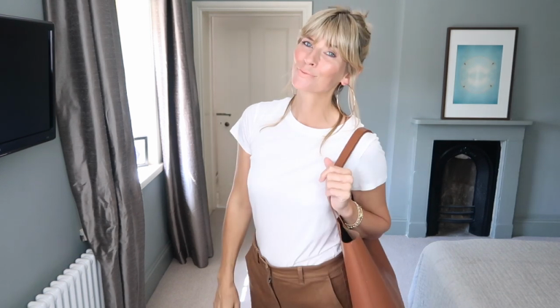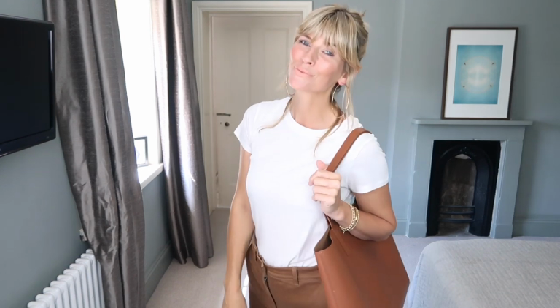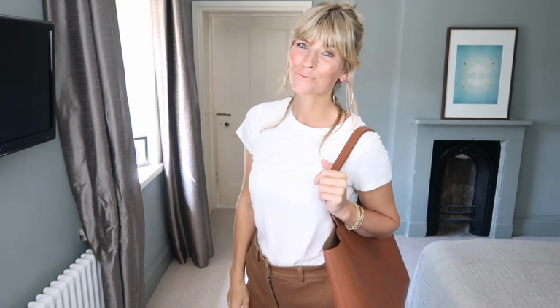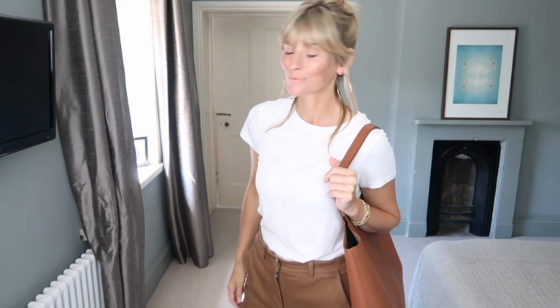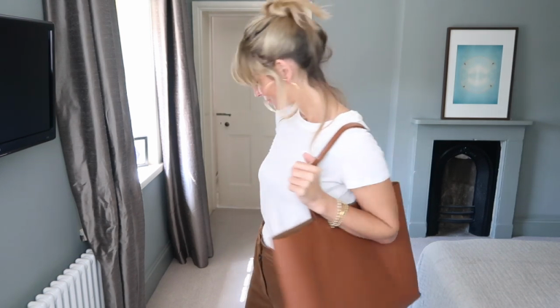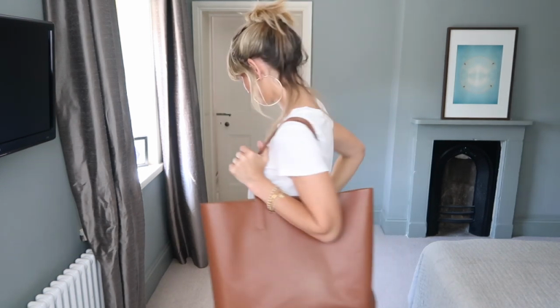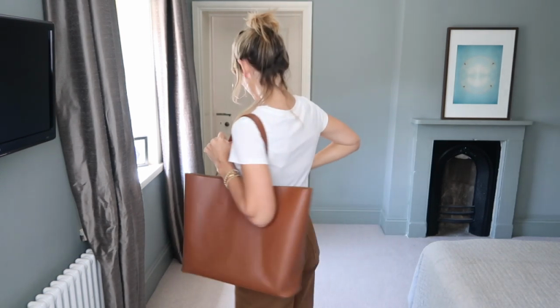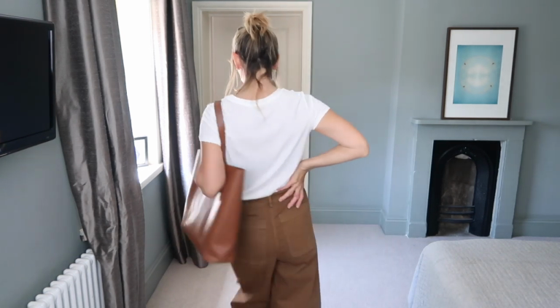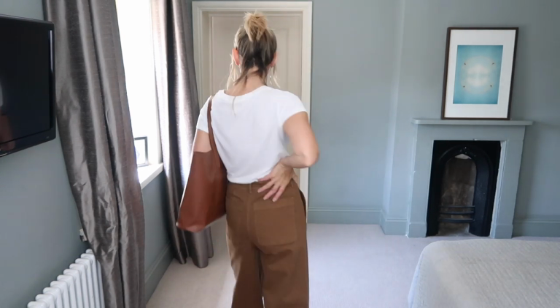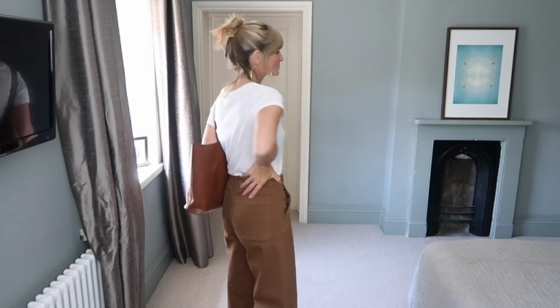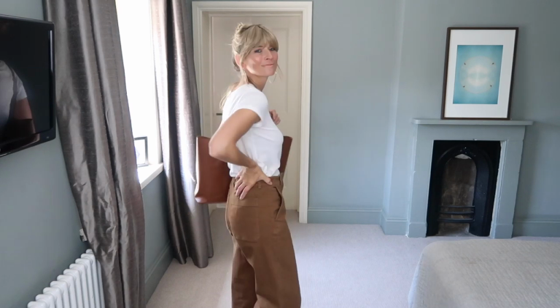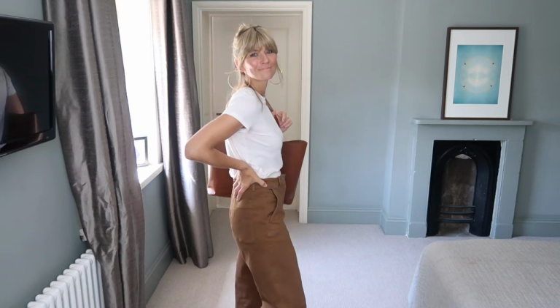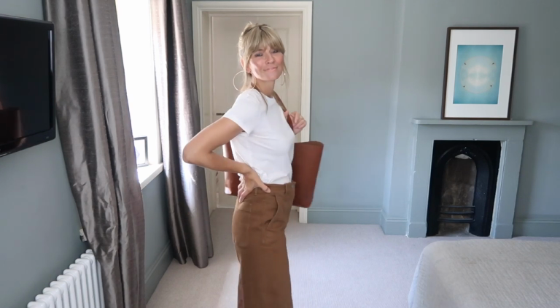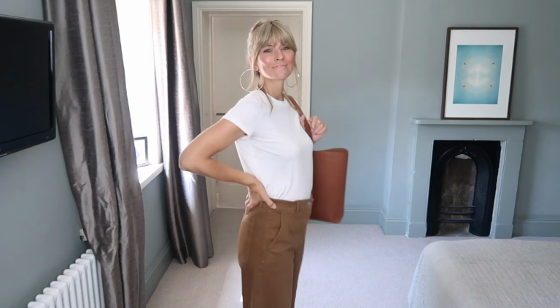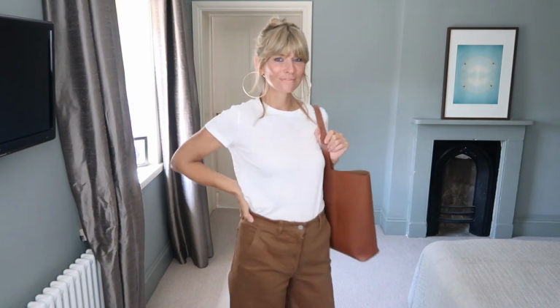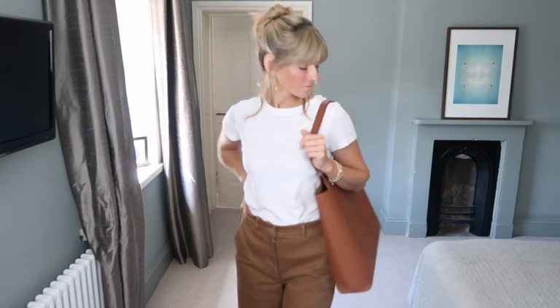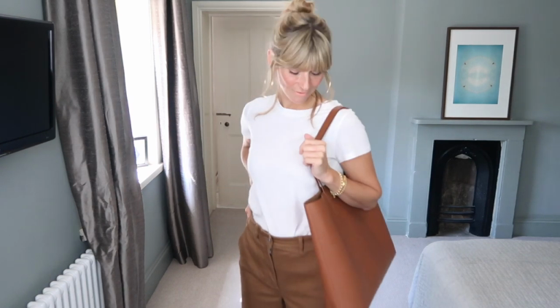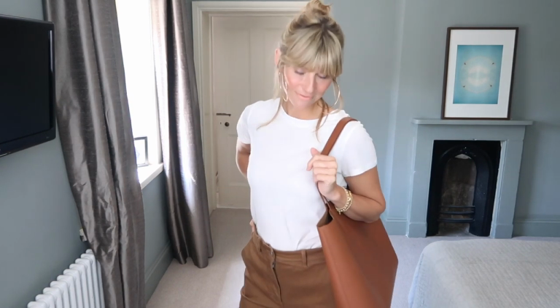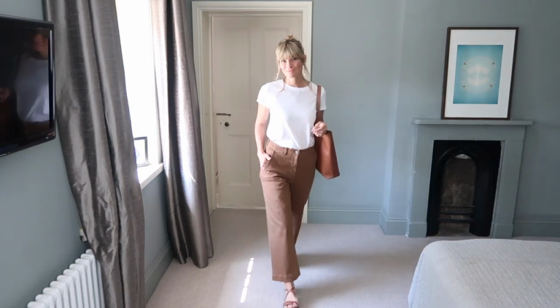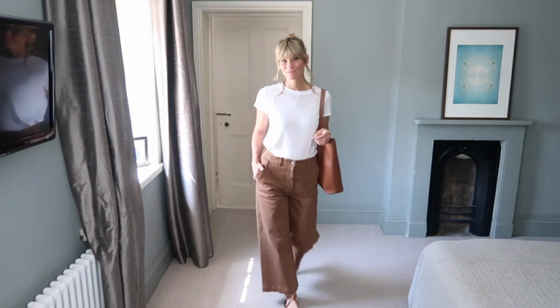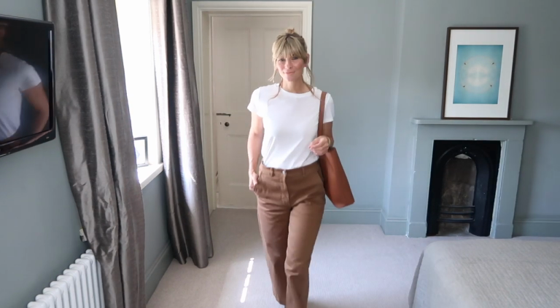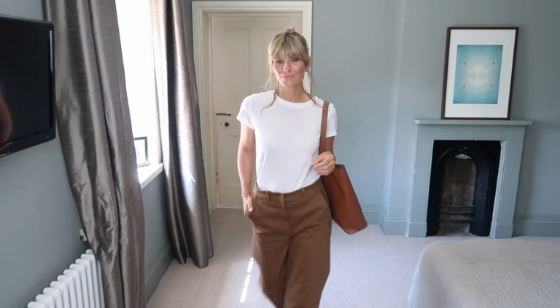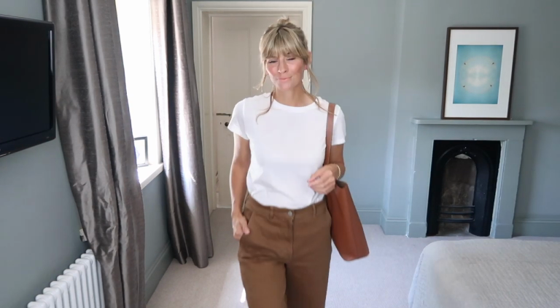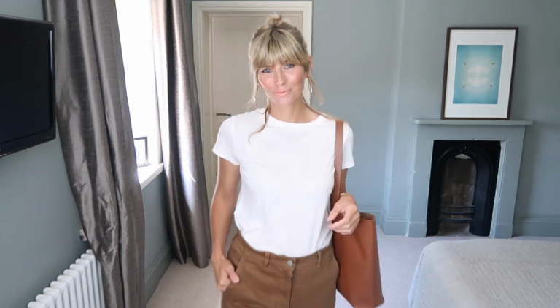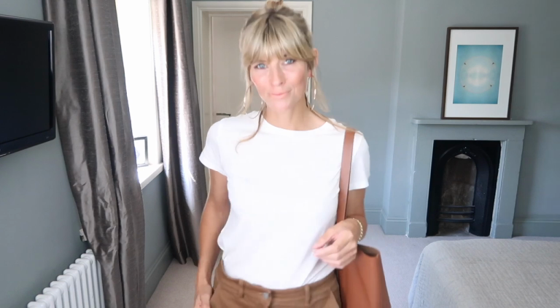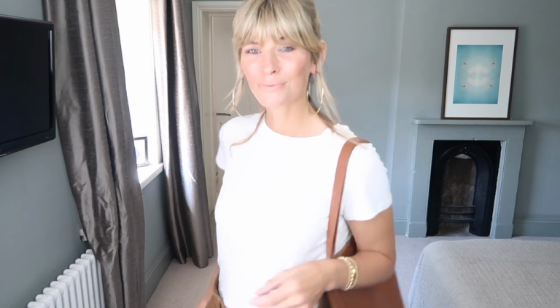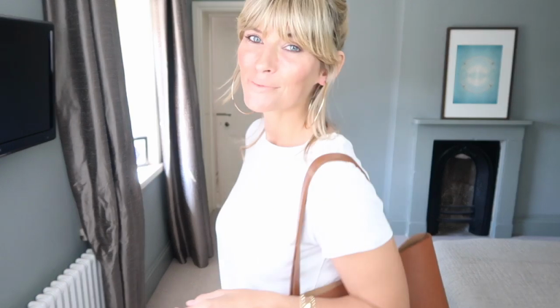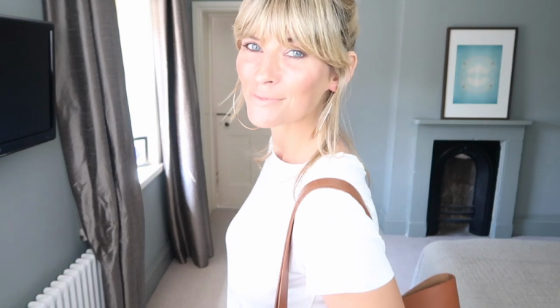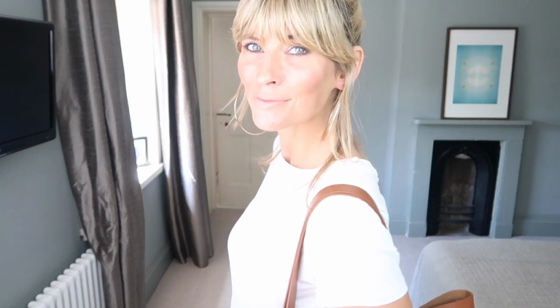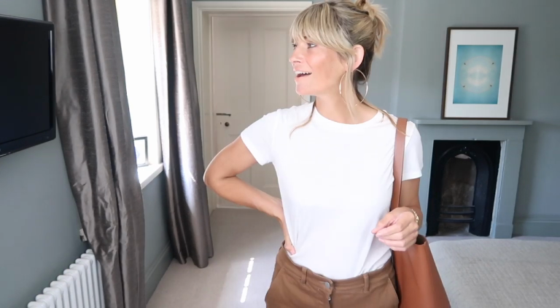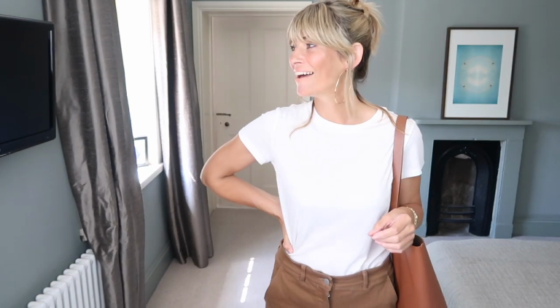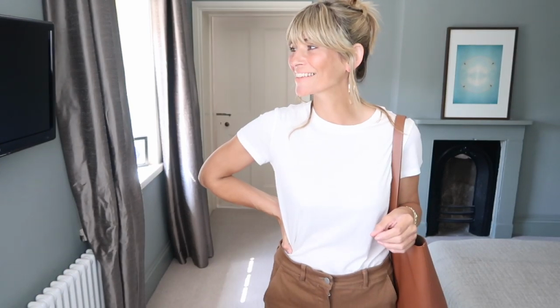I should add as well that getting yourself a smooth flesh-coloured bra works best under the white tee for all of these looks. Marks and Spencer's are my go-to shop for these.